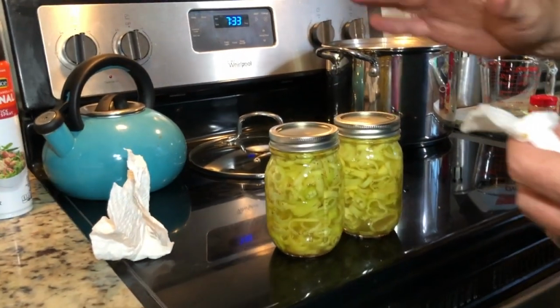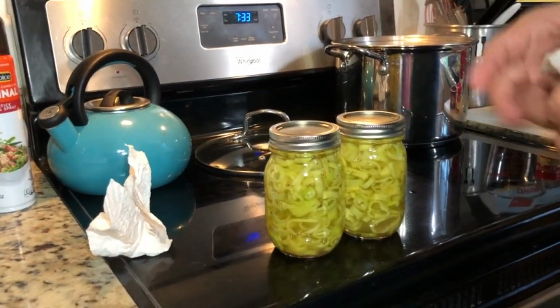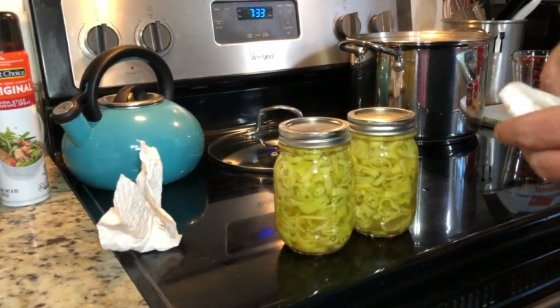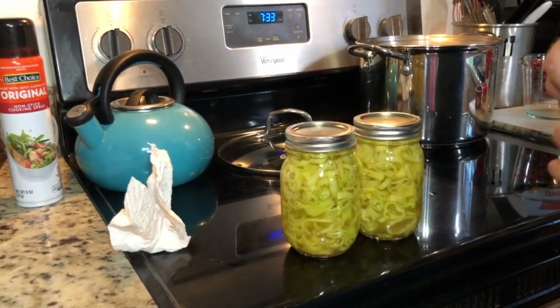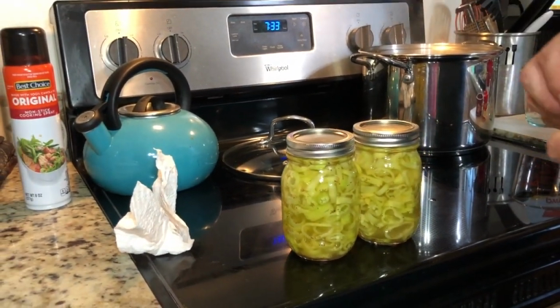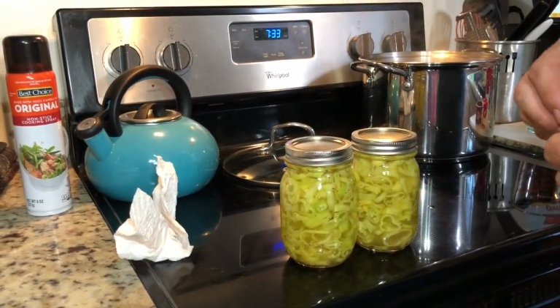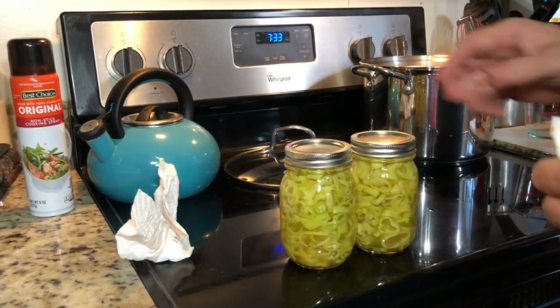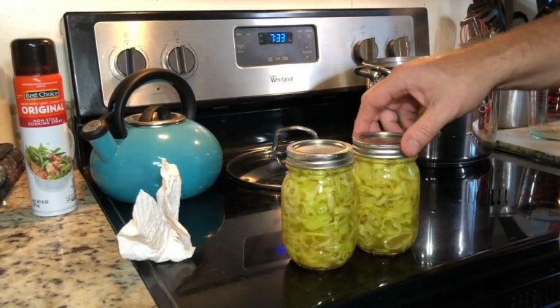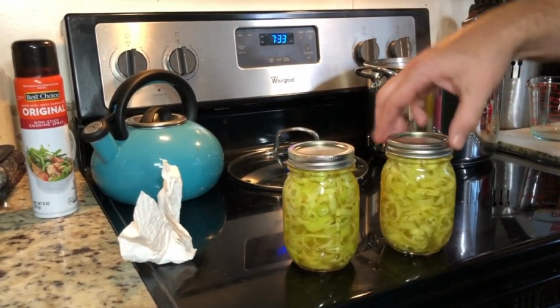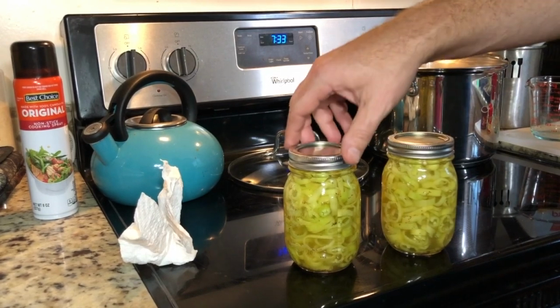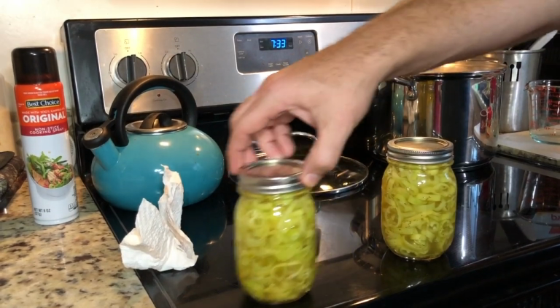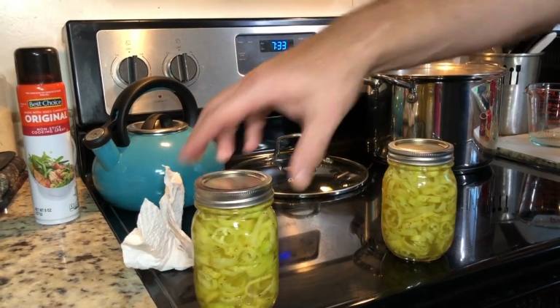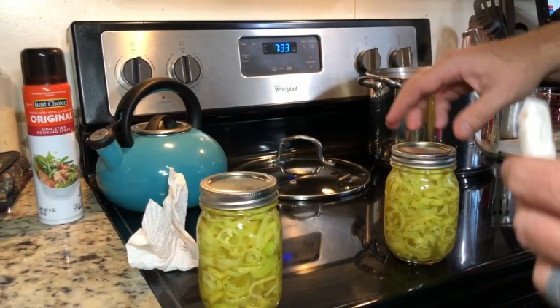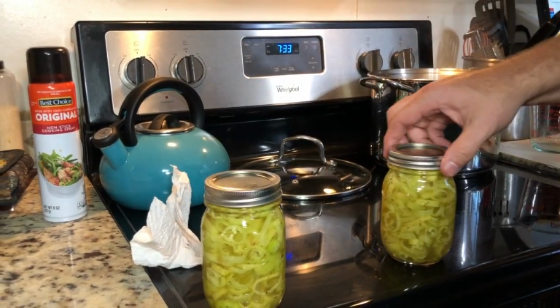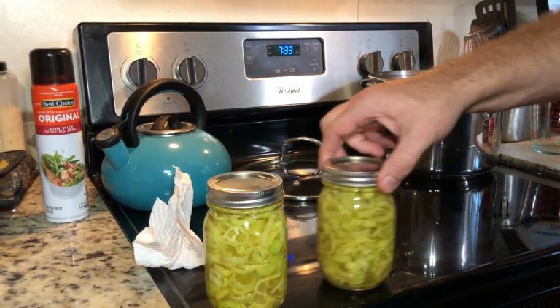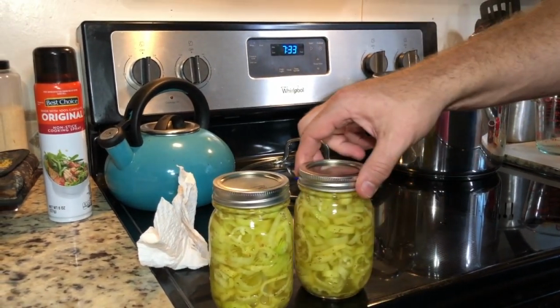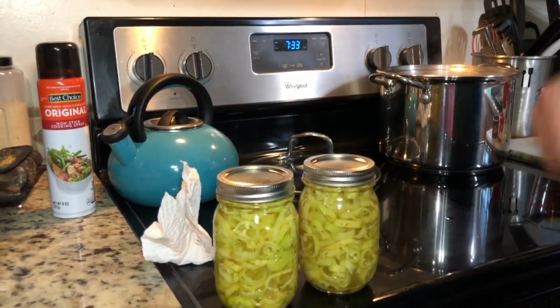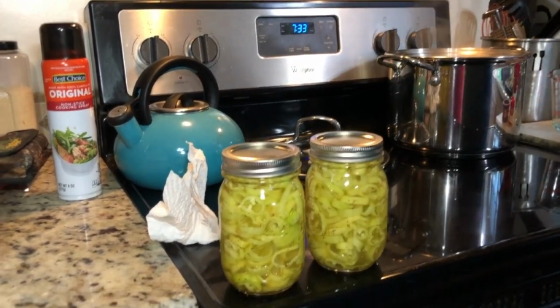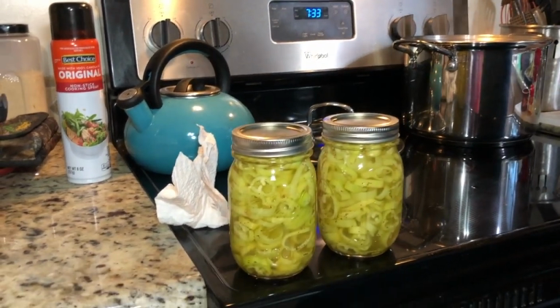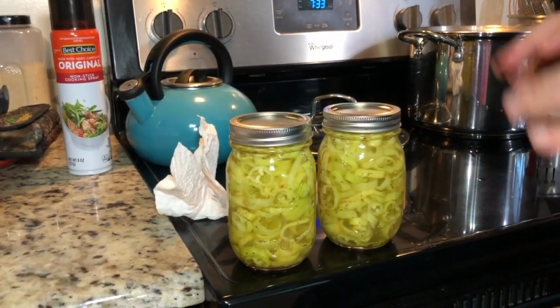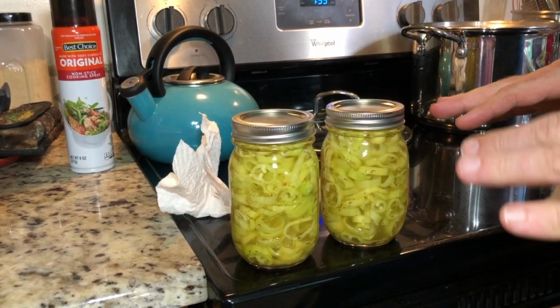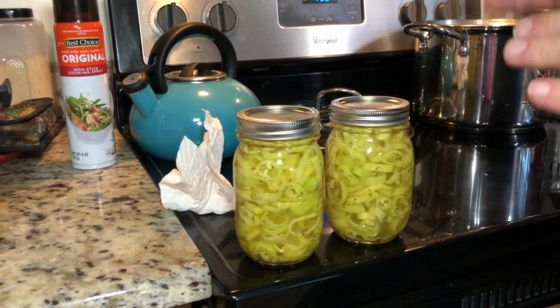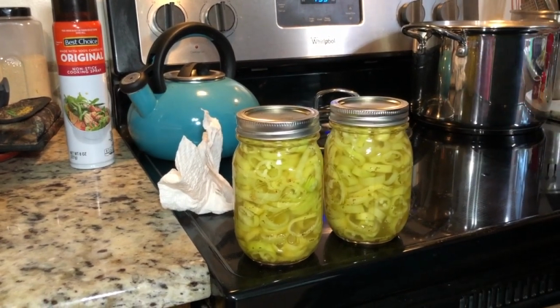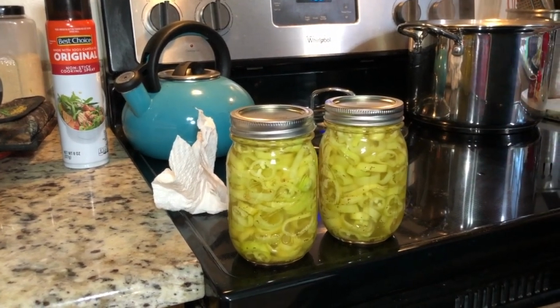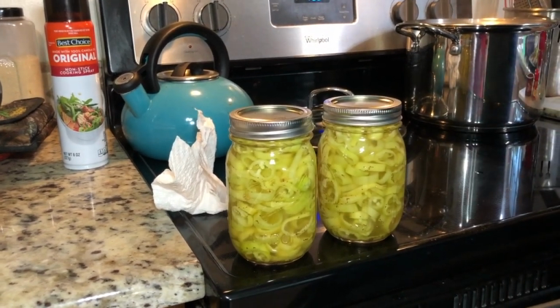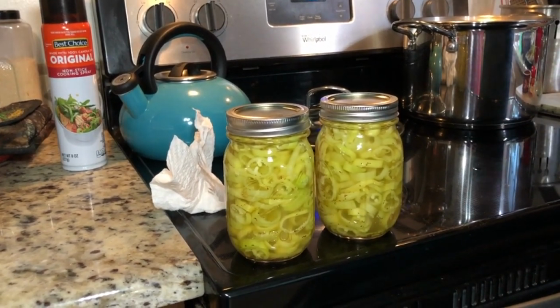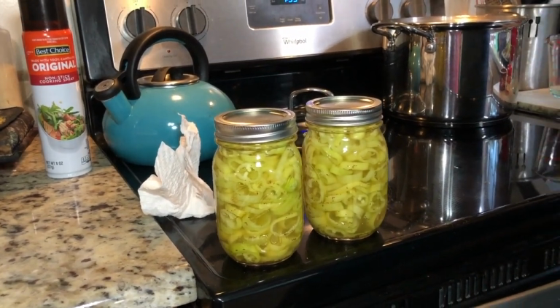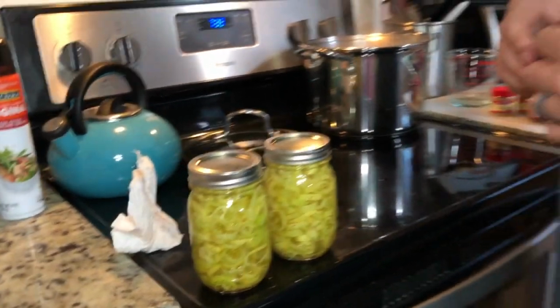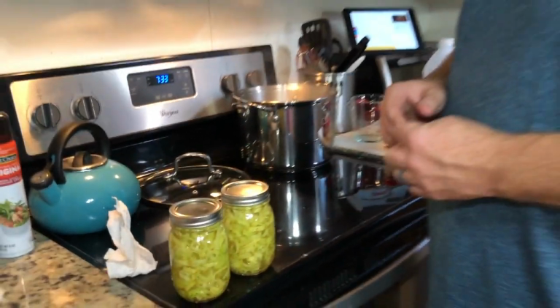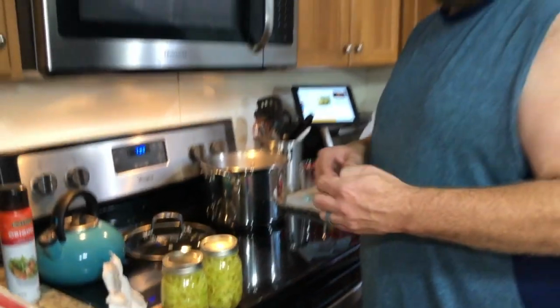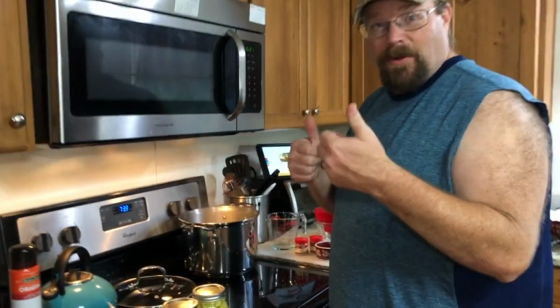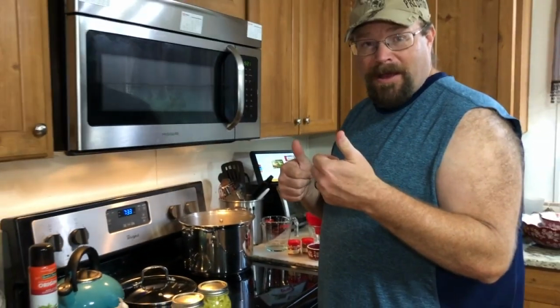Now, do we have to let them cool down, Marcy? All right, so we're going to let these cool down, and then once they cool down we'll put them in the fridge. We'll leave them a week before we taste them. After that week, they should be good for three months. Can't wait to try them.